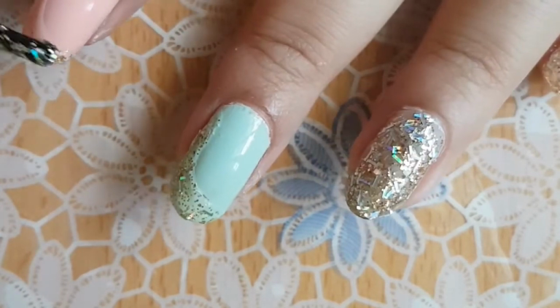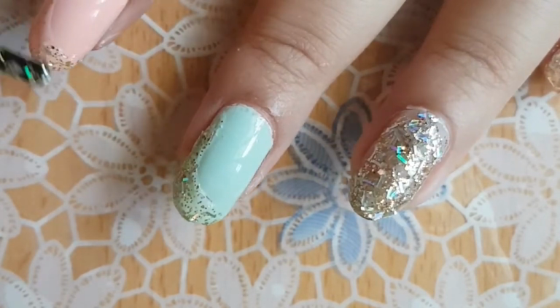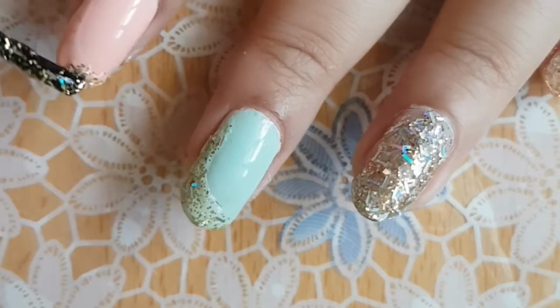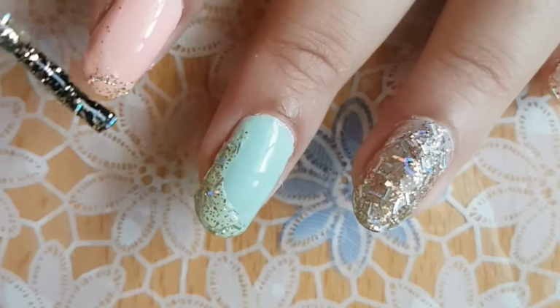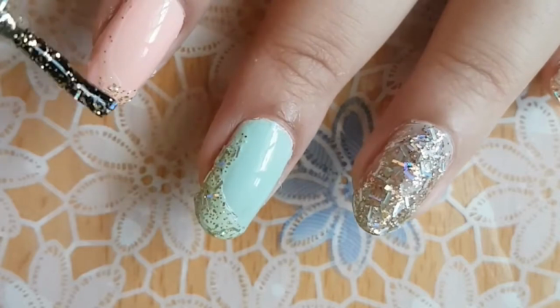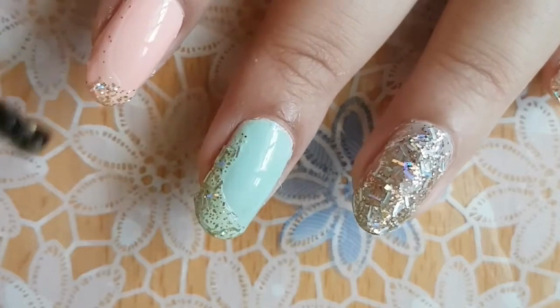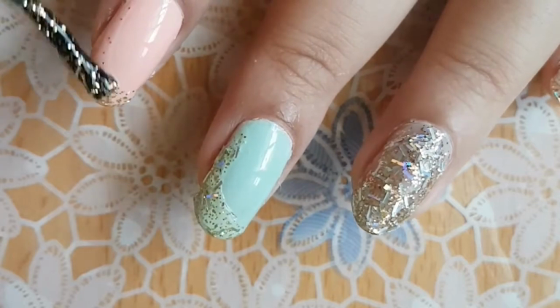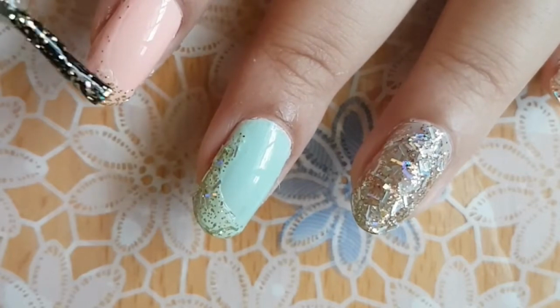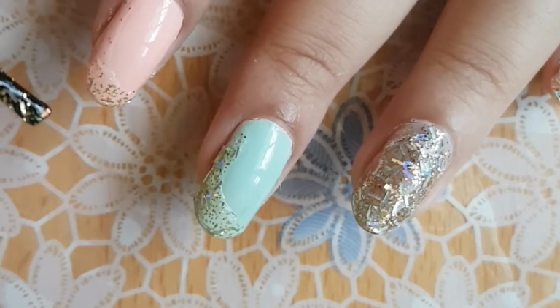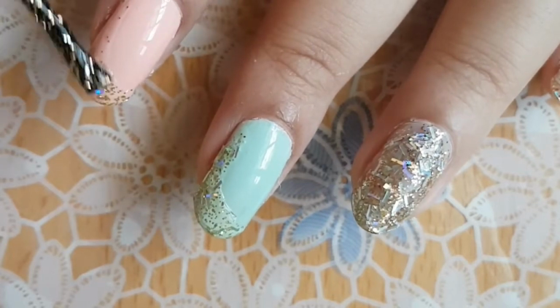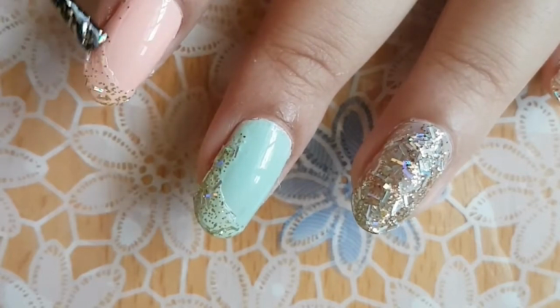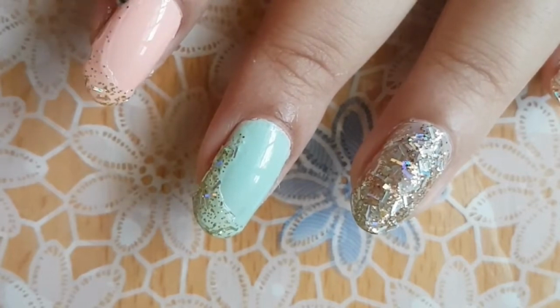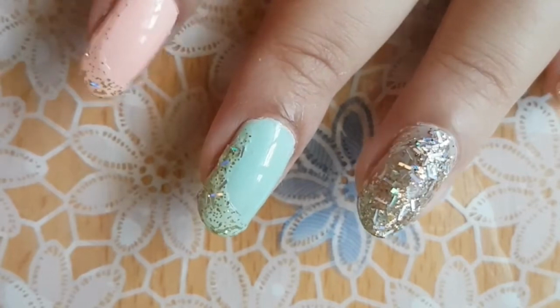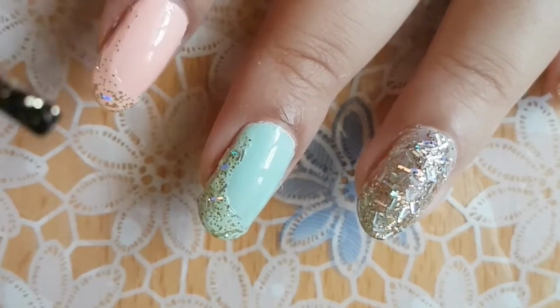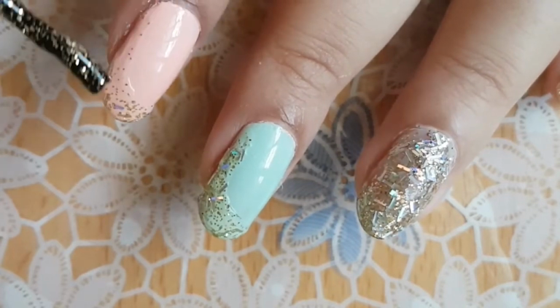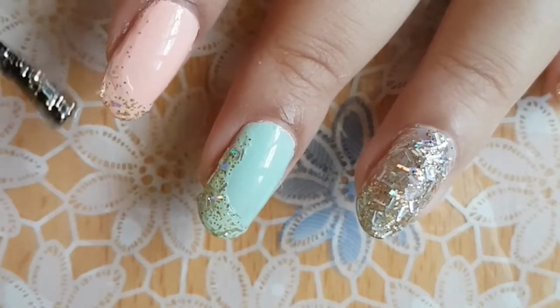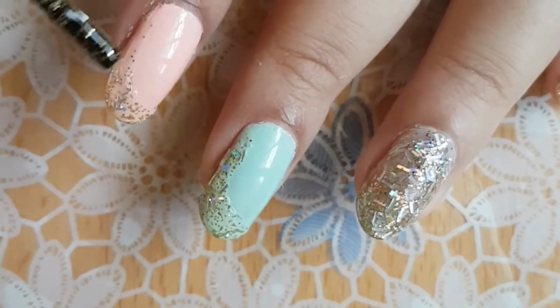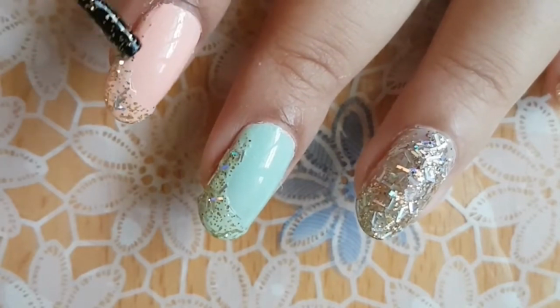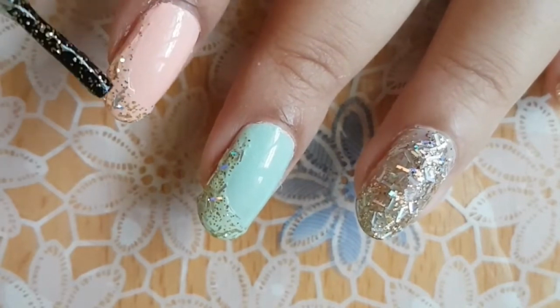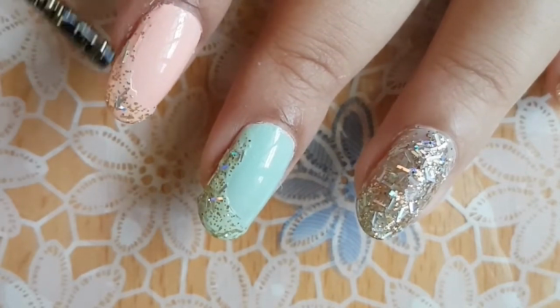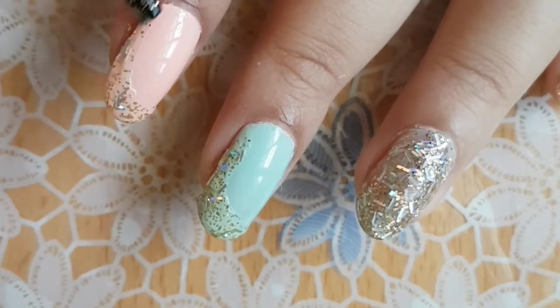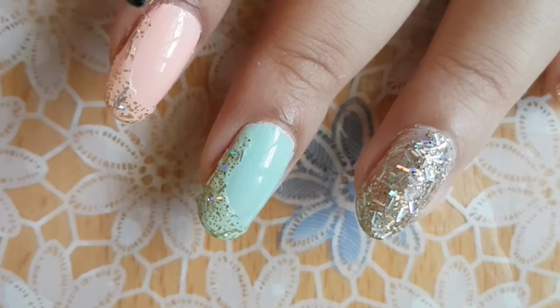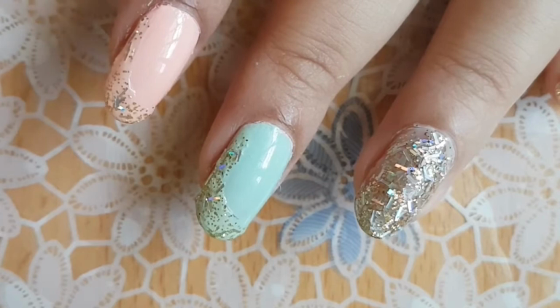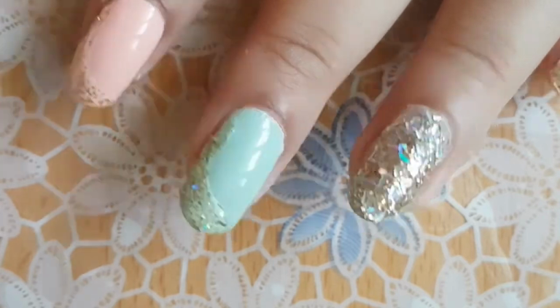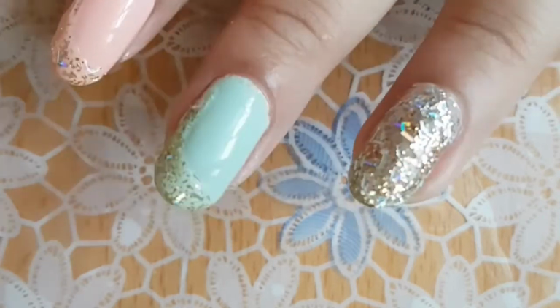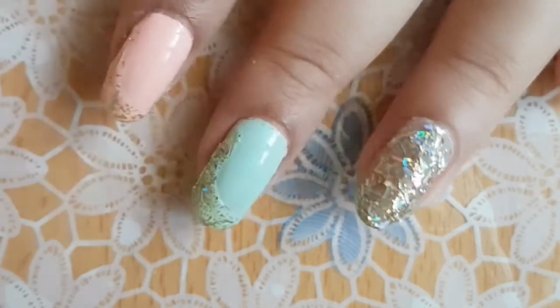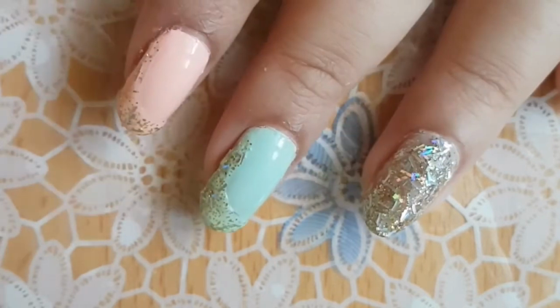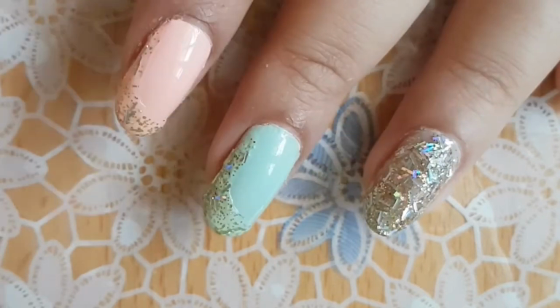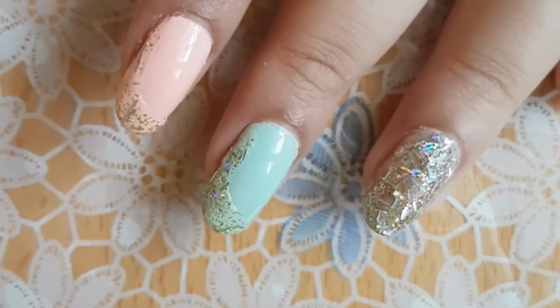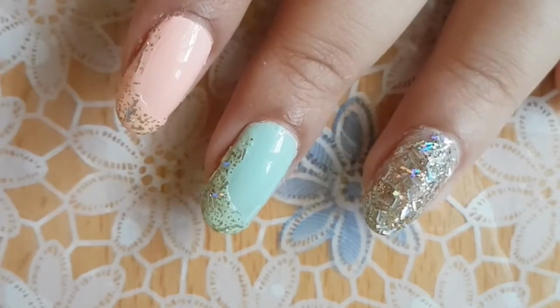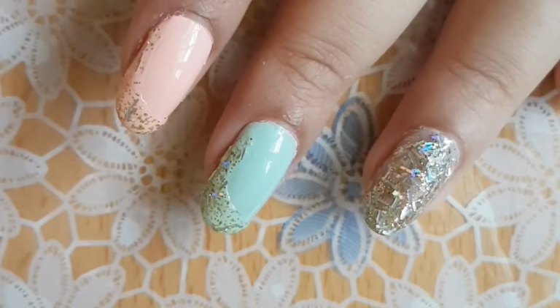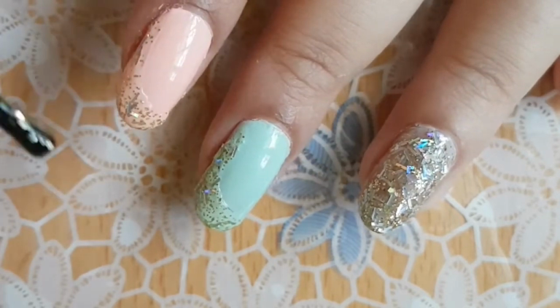Once you're done with that, using the same glitter polish, swipe the brush across the edge of your nail to create a curve and gradually build up the glitter.